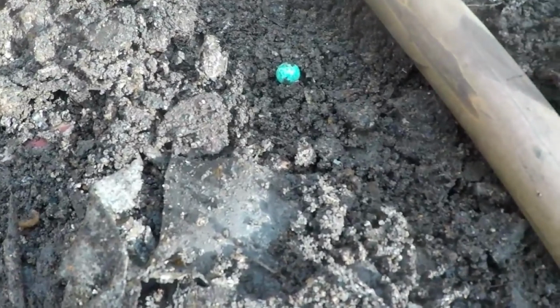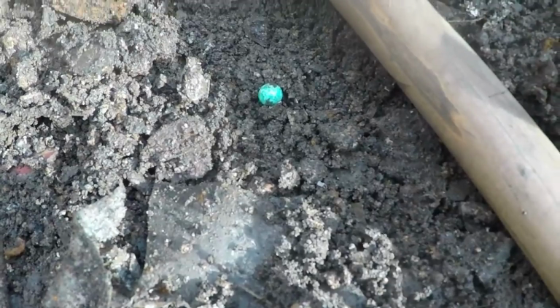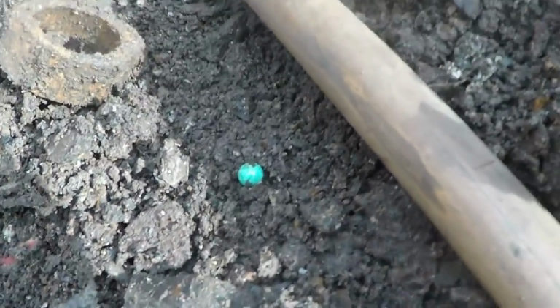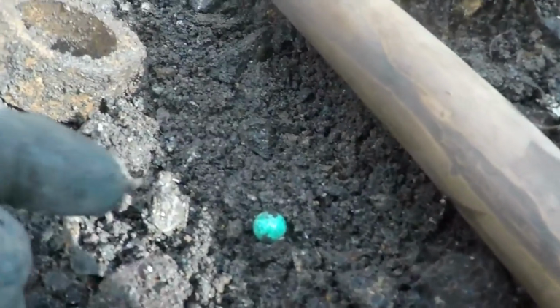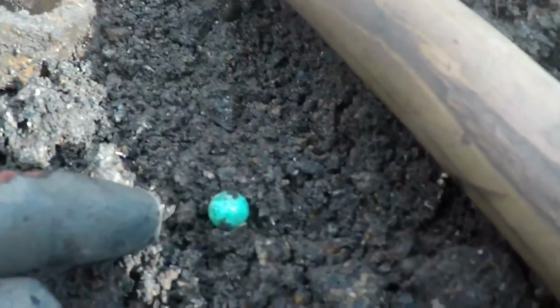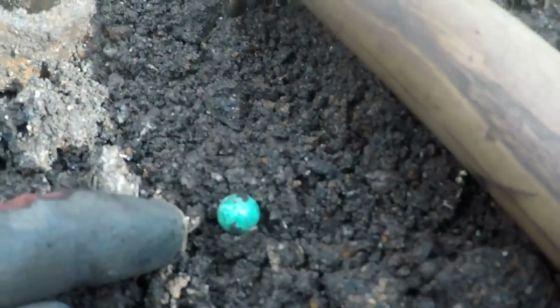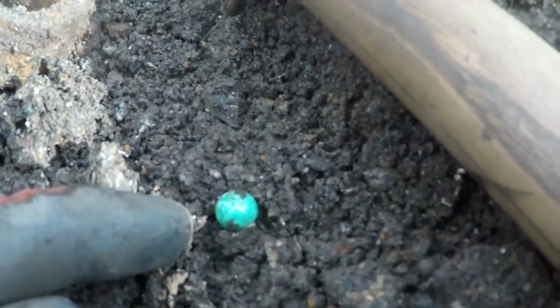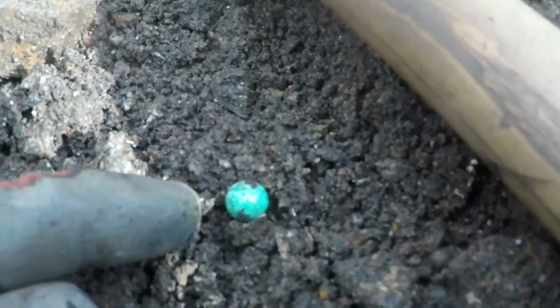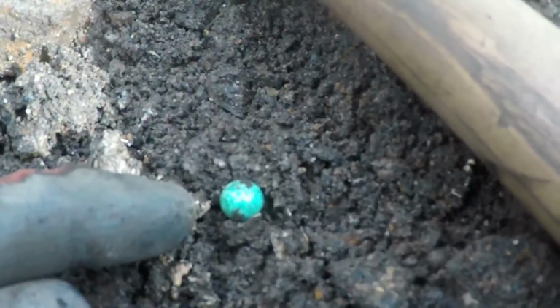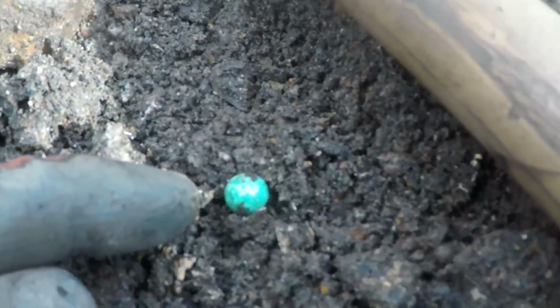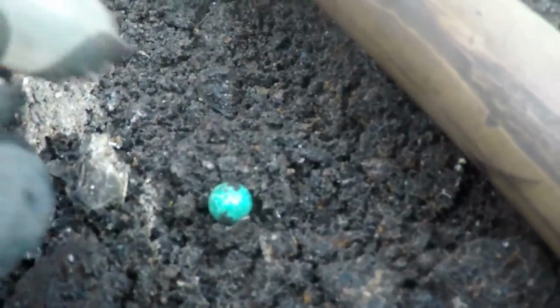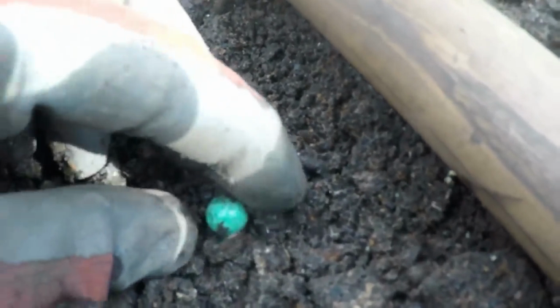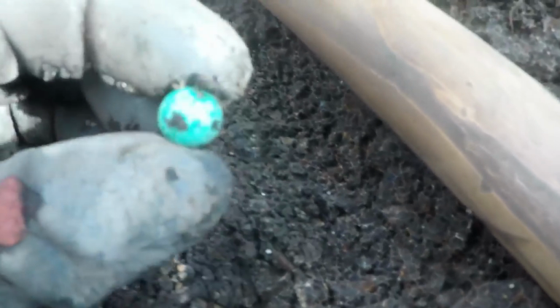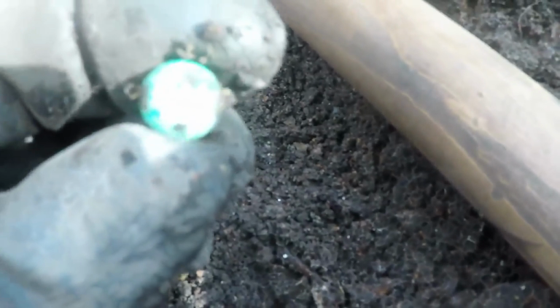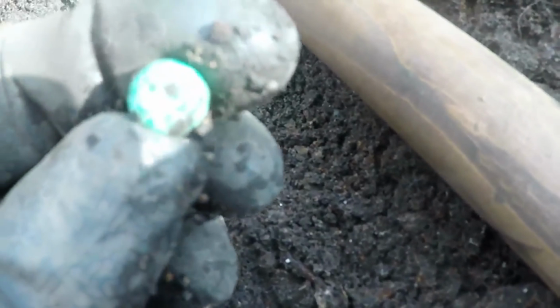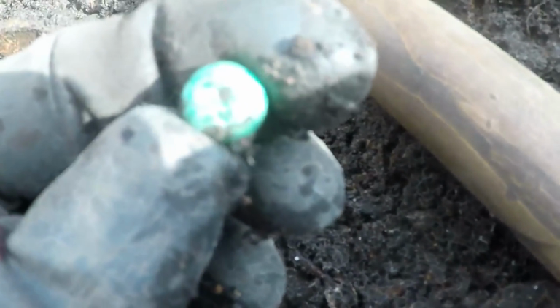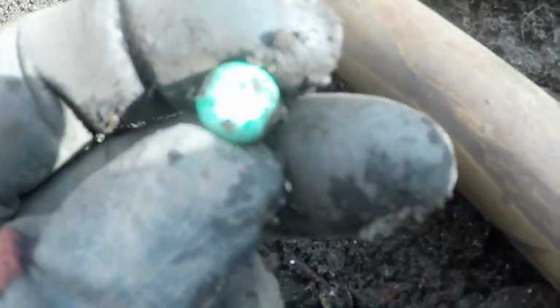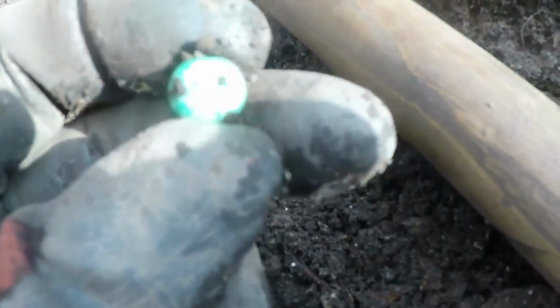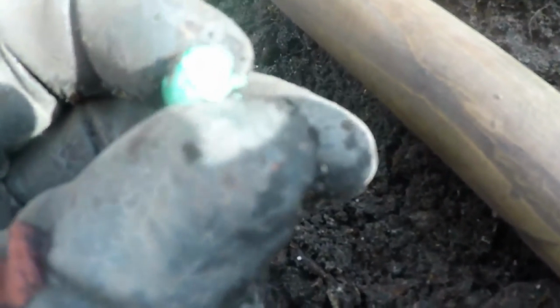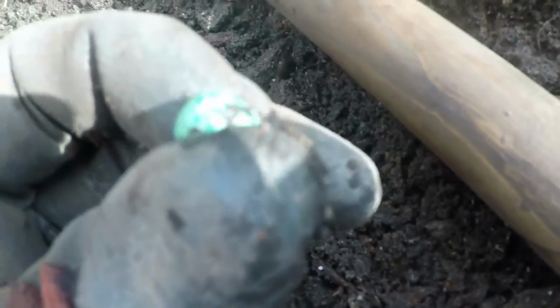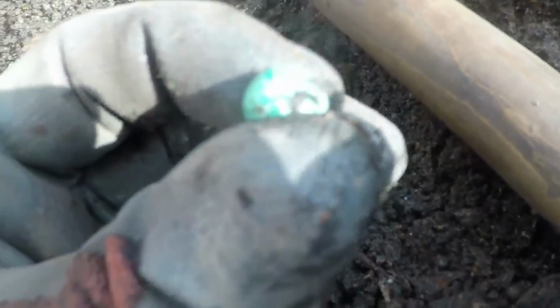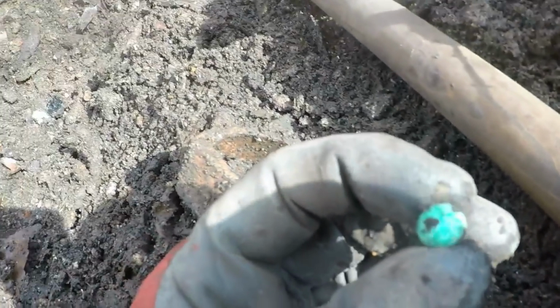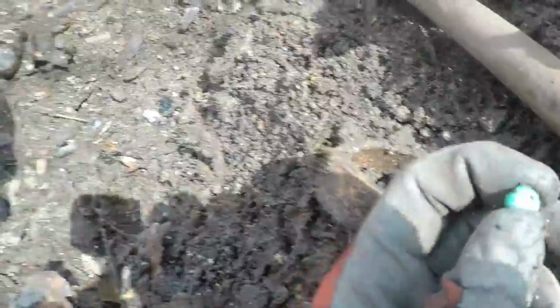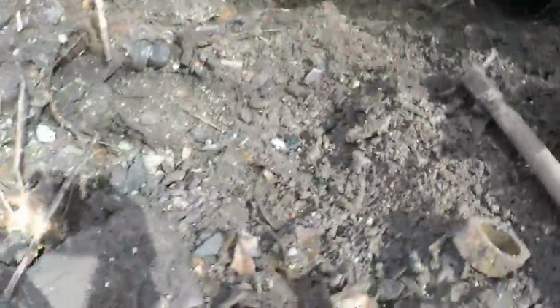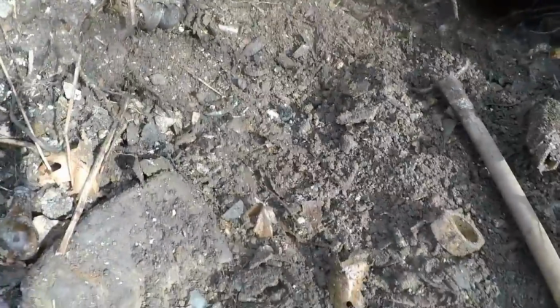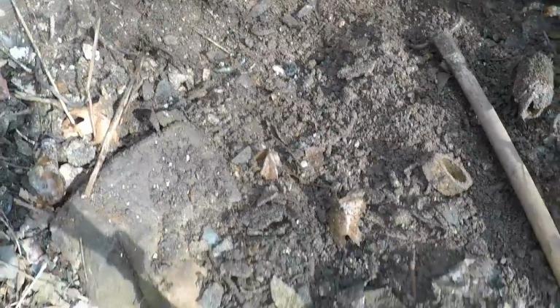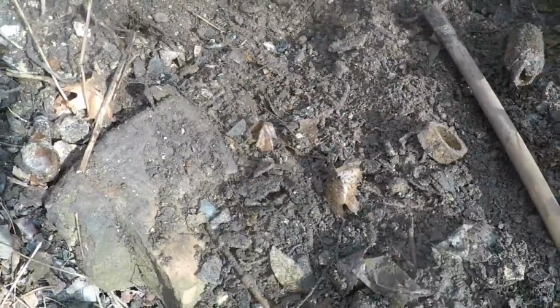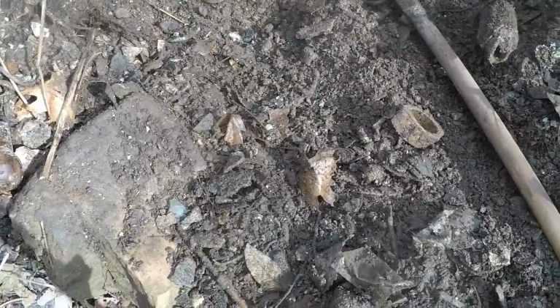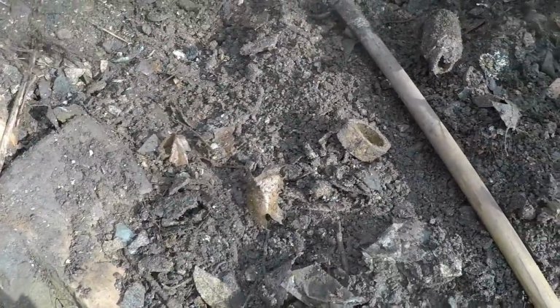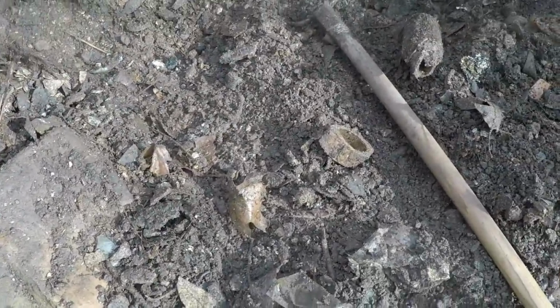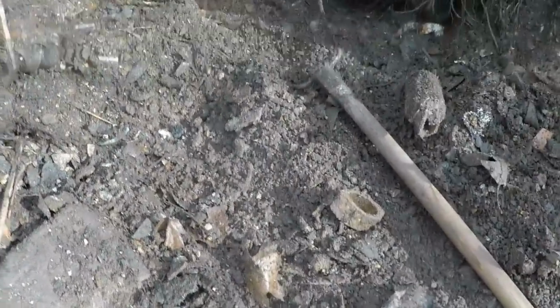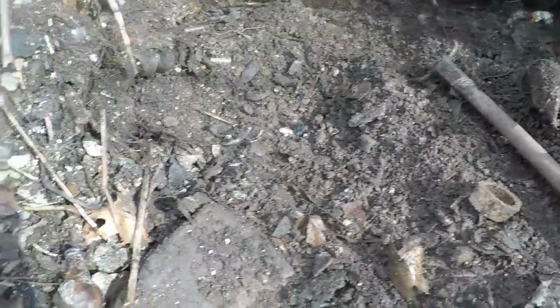These little things are full of me — I thought that was a little Bennington marble with a unique glaze, but it's another one of them beads. You can see the holes there in the end and it's ceramic. Must be a whole necklace in here or something. I'll take them — that's pretty cool.